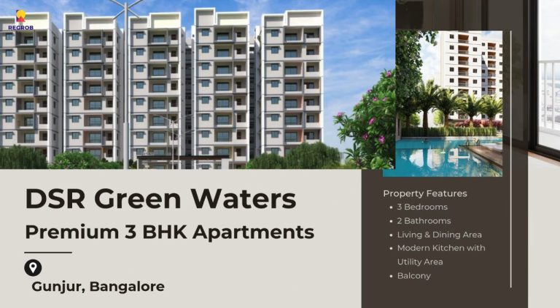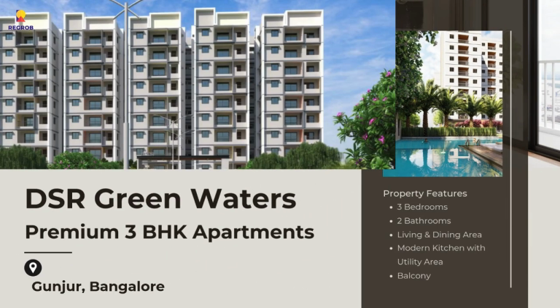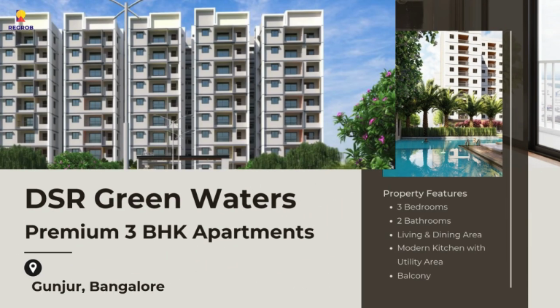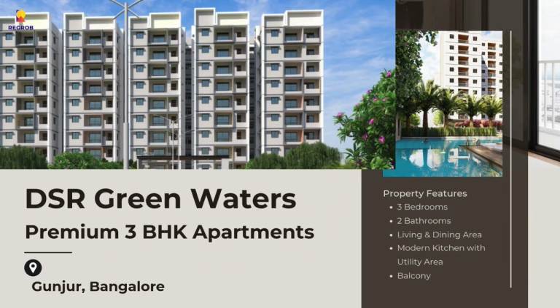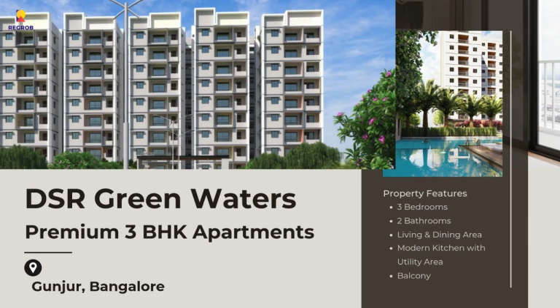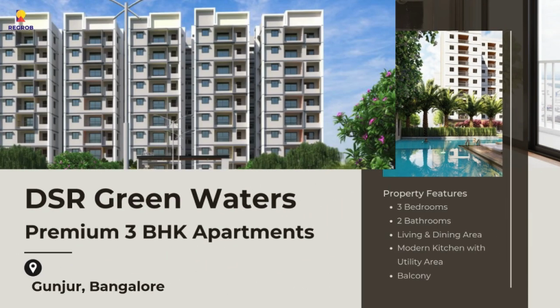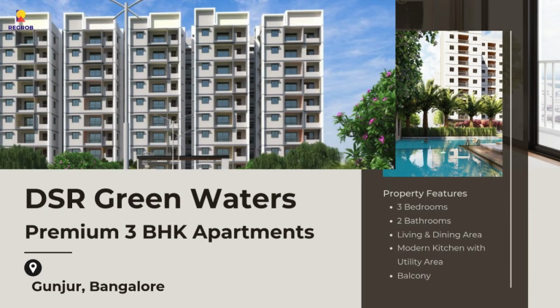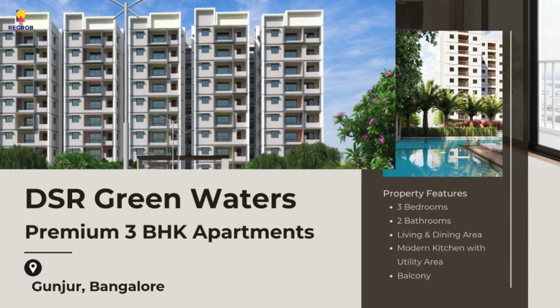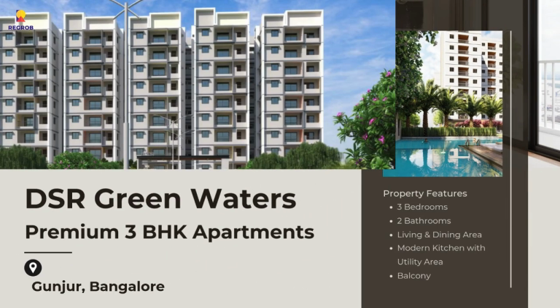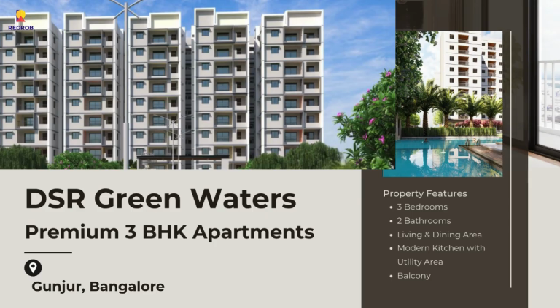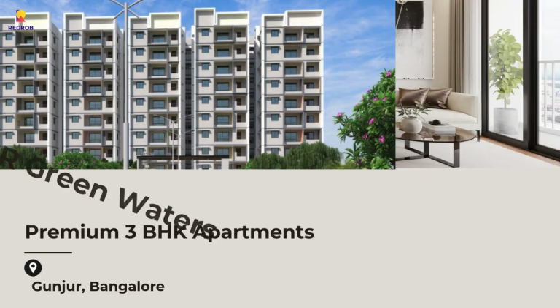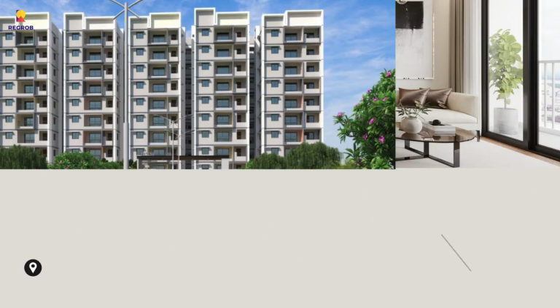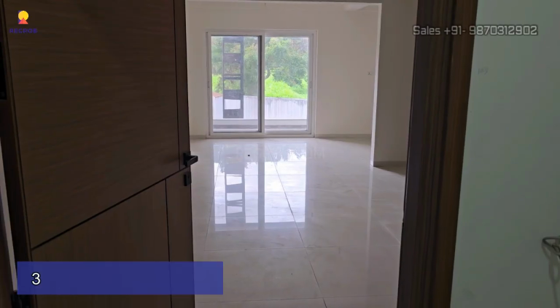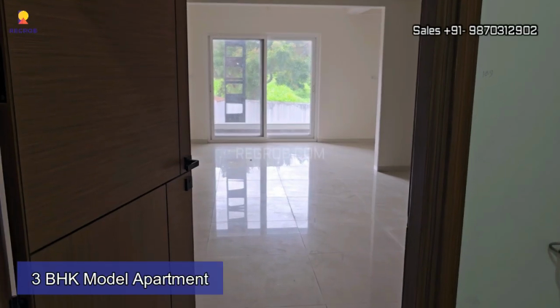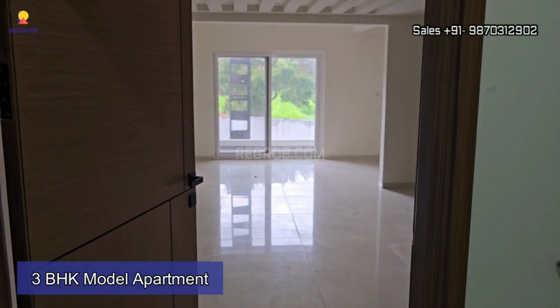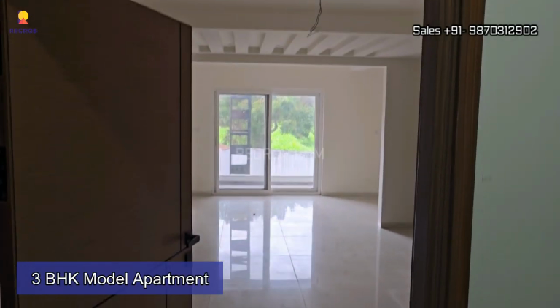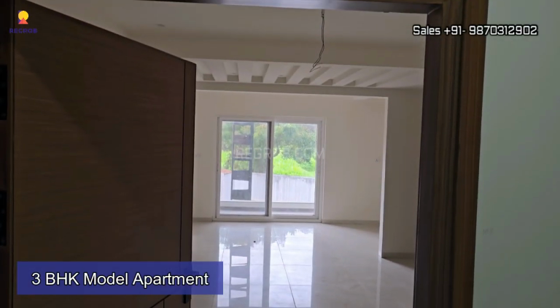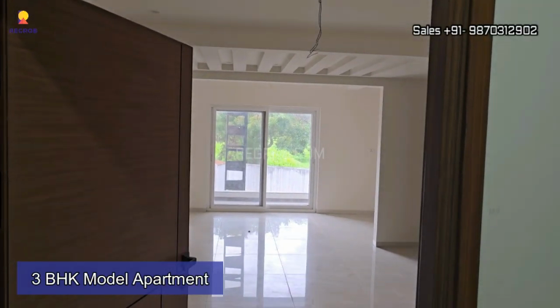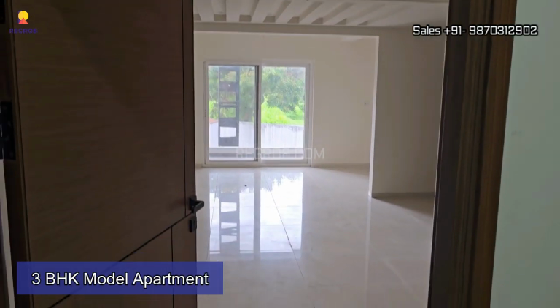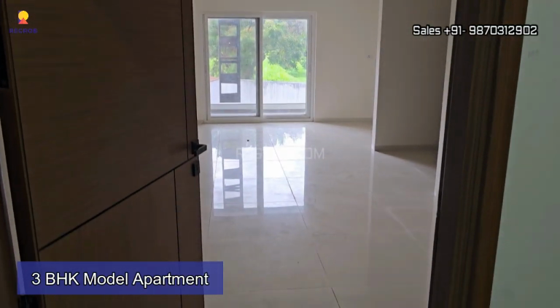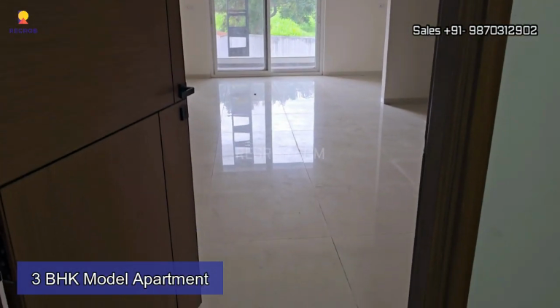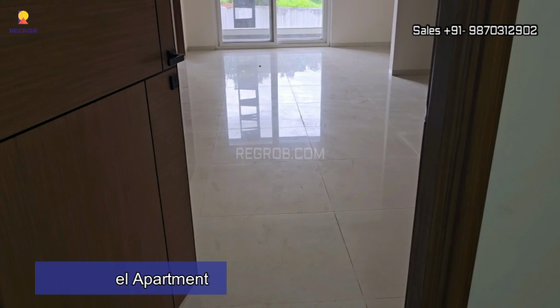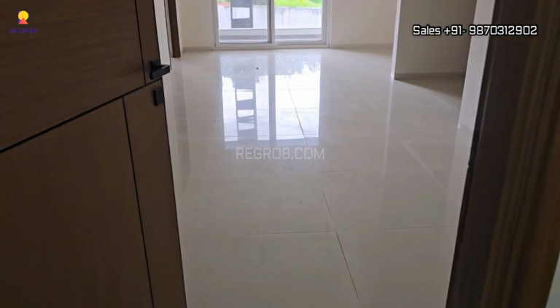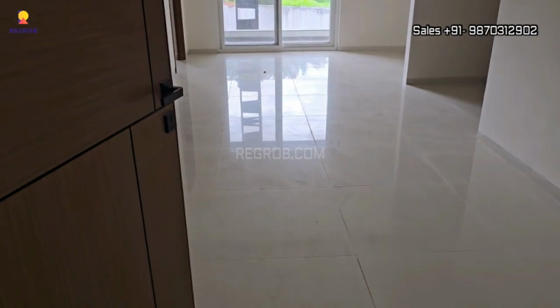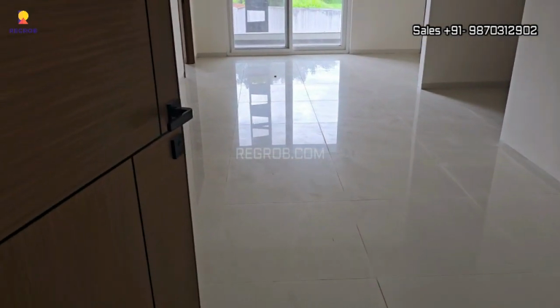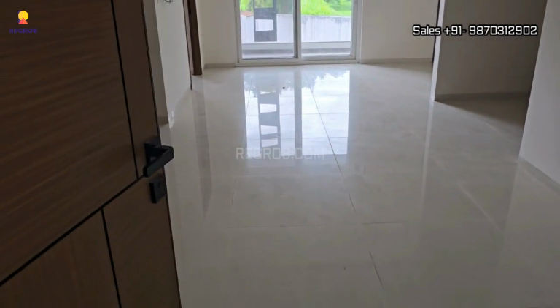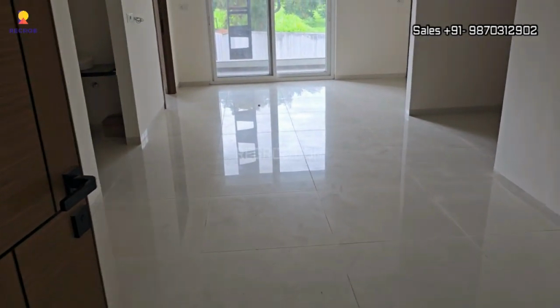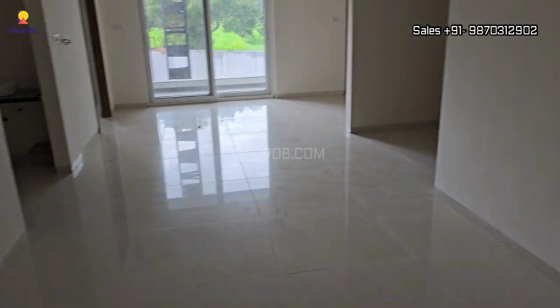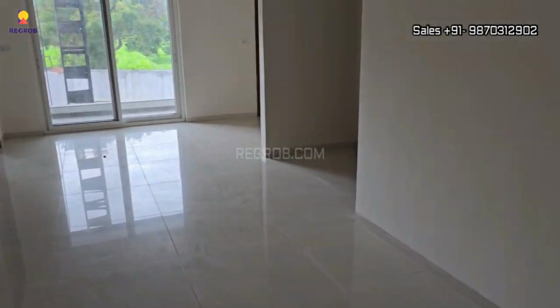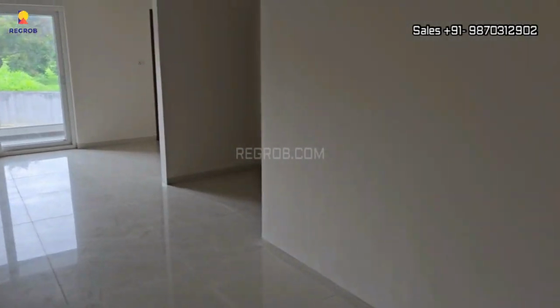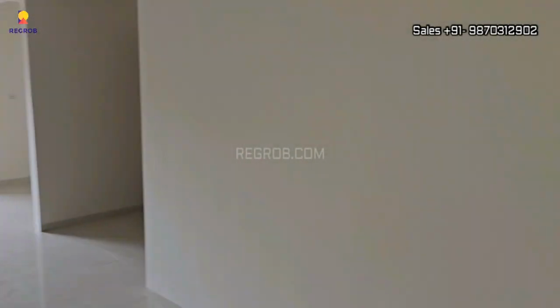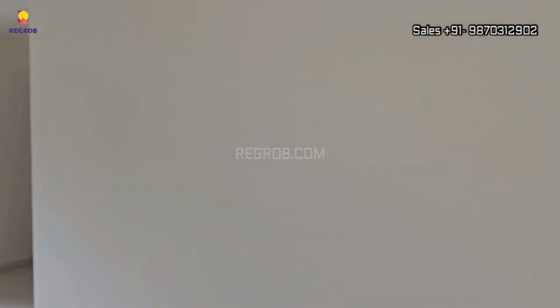Hi viewers, welcome to Rickrop. In today's video we are going to explore a 3BHK model apartment of DSR Green Waters, a premium residential society located in Gunjur, Bangalore. So let's get started.